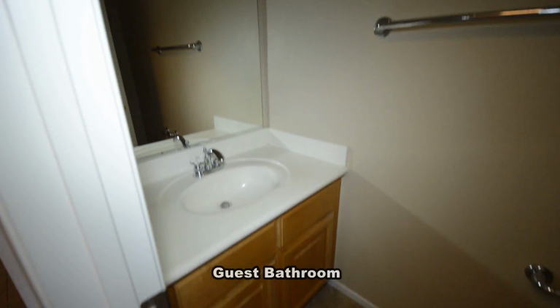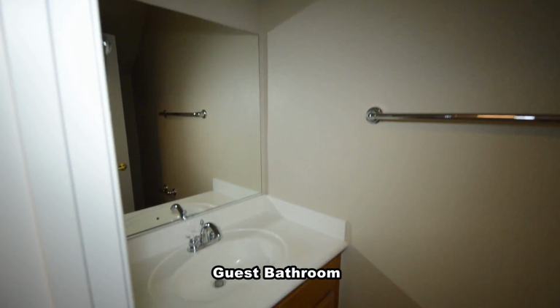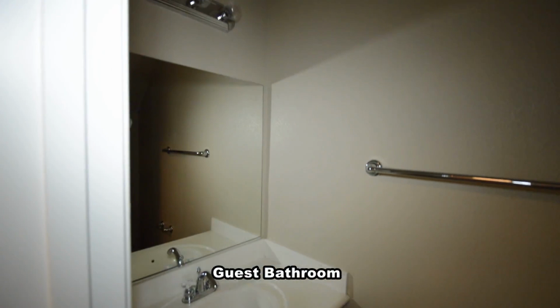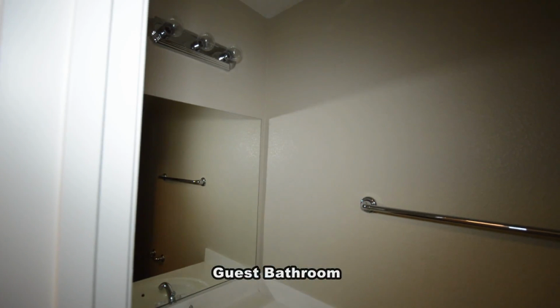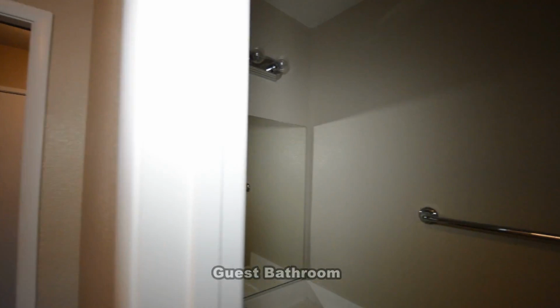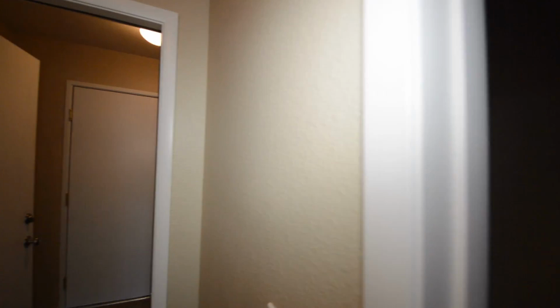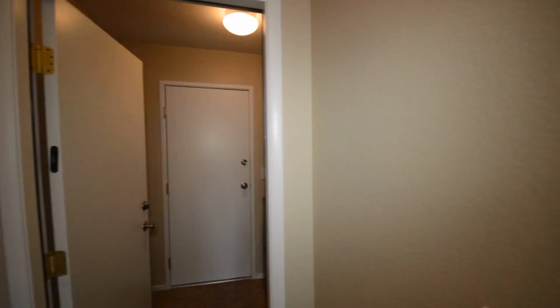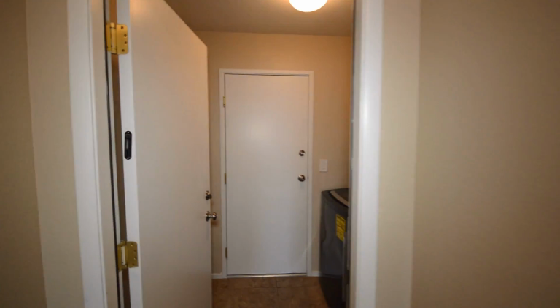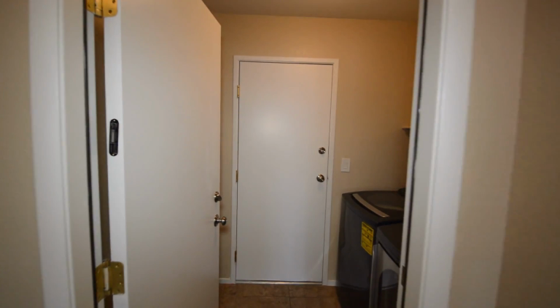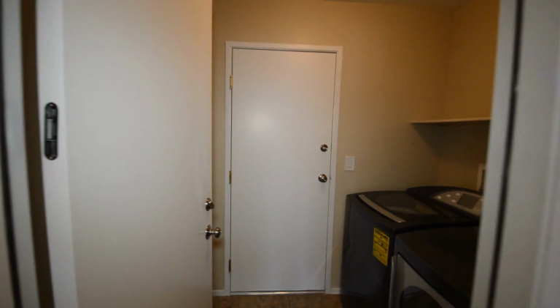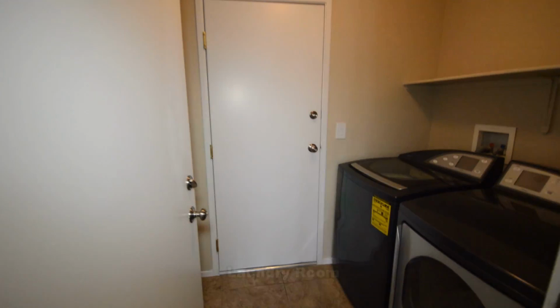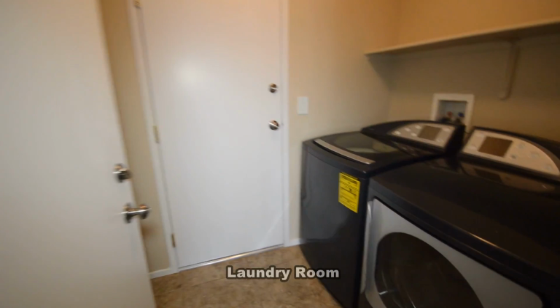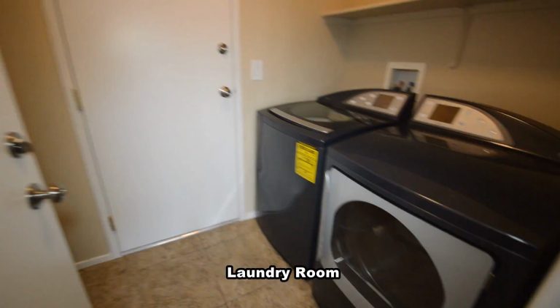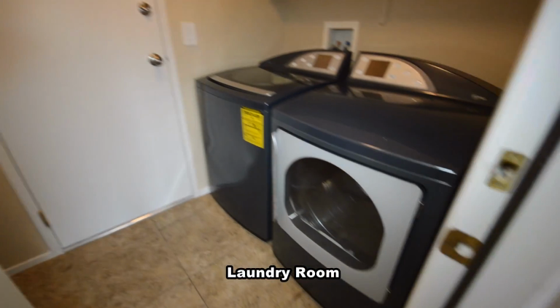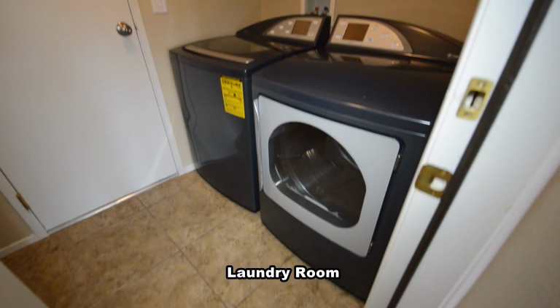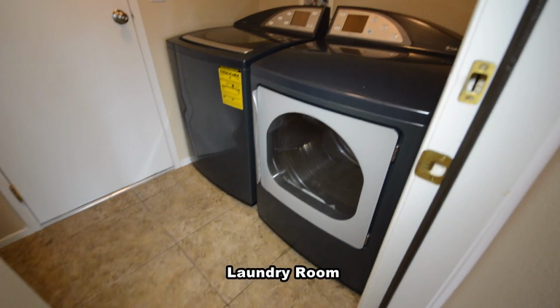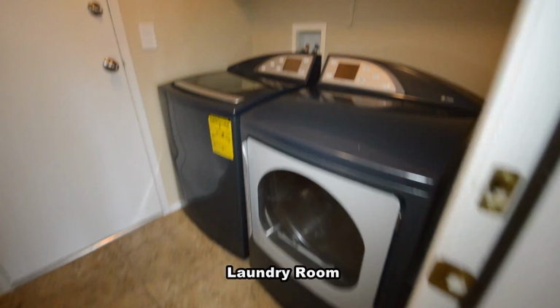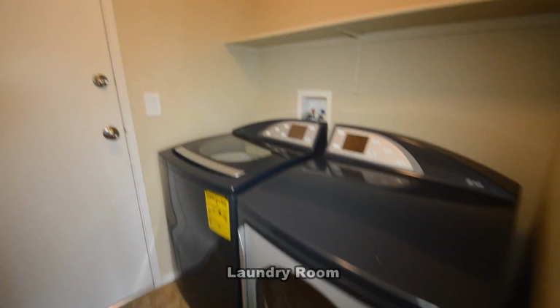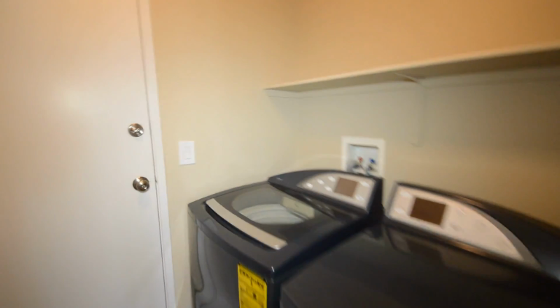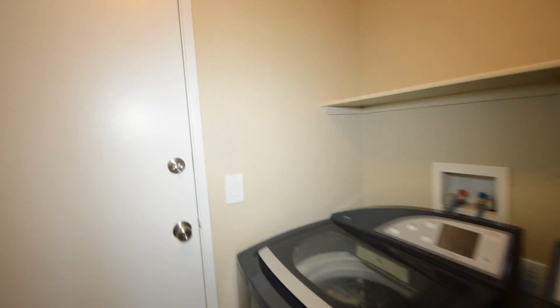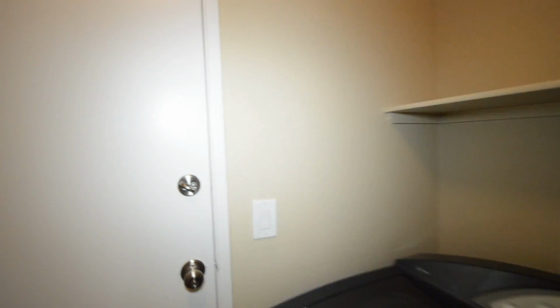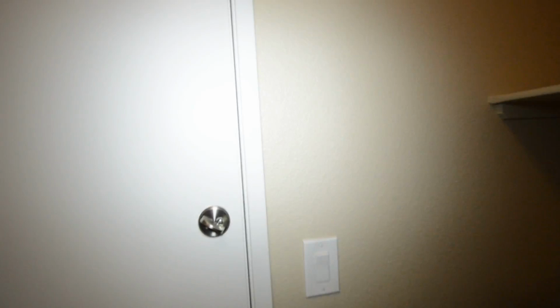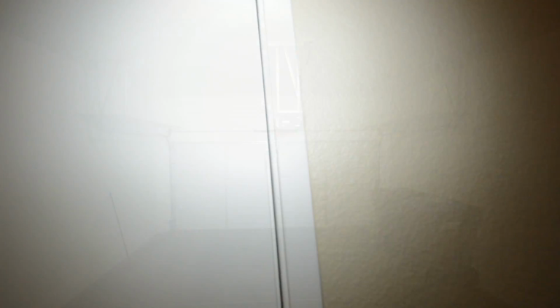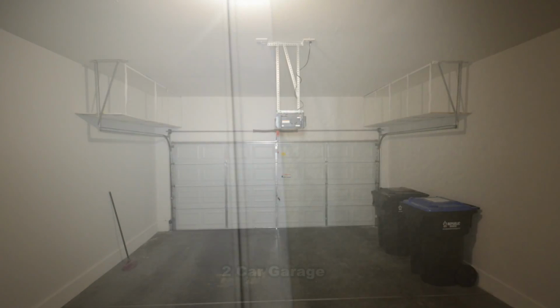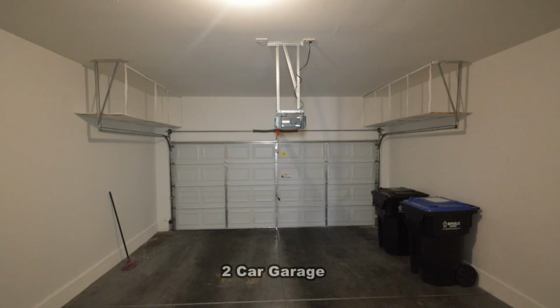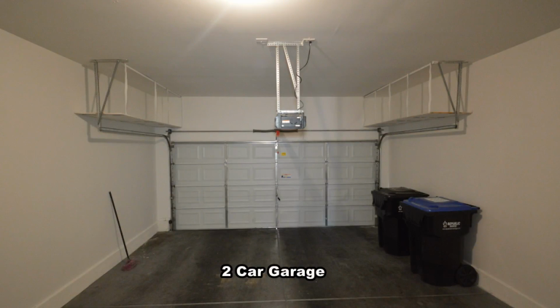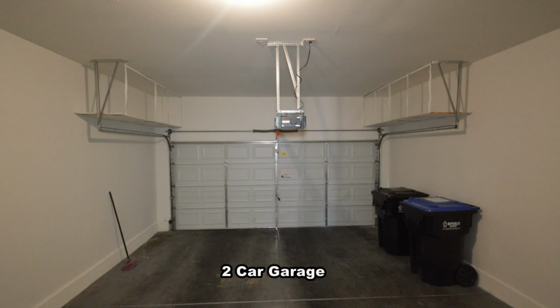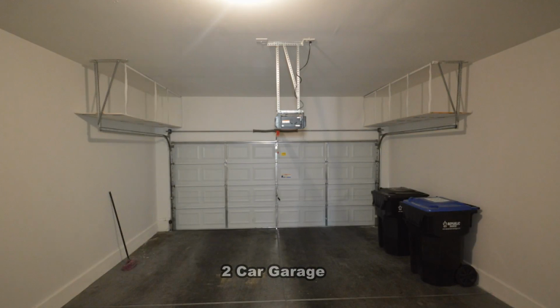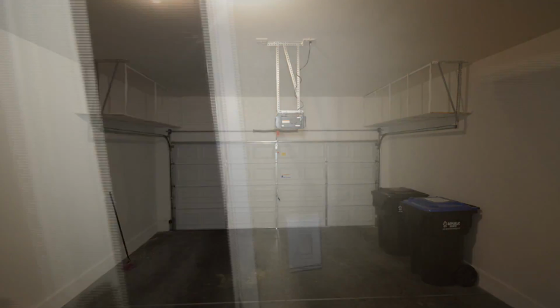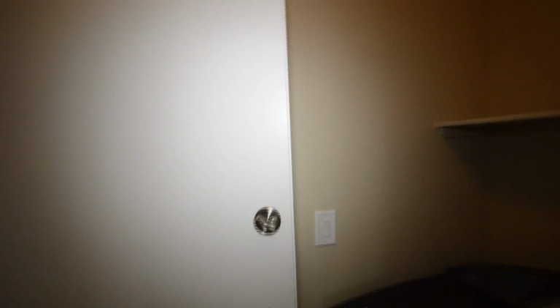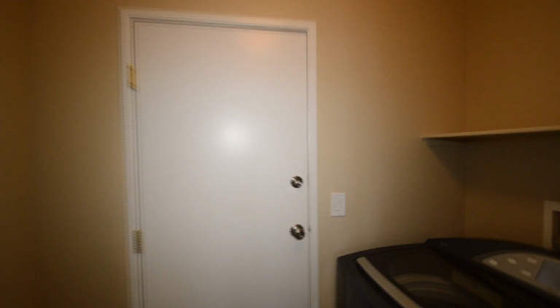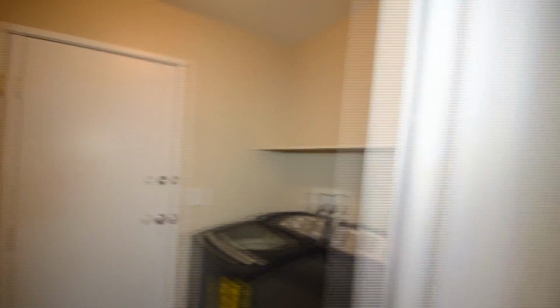The guest bathroom is by the garage entry and has a tile floor. The laundry room is downstairs and comes with a washer and dryer included in the rent. The attached two-car garage has an auto door opener and direct entry to the home.